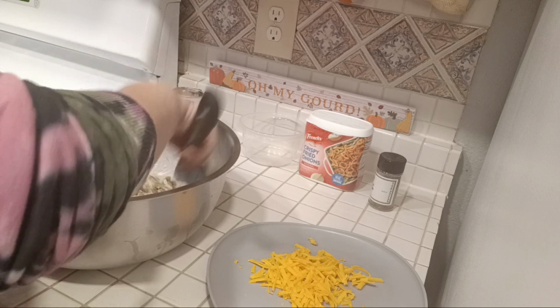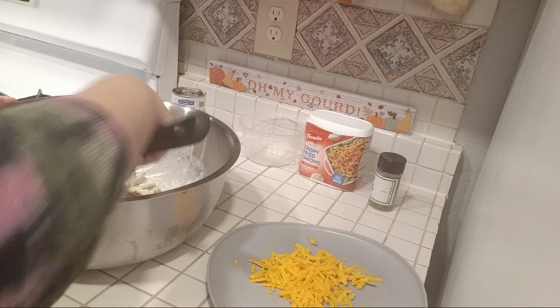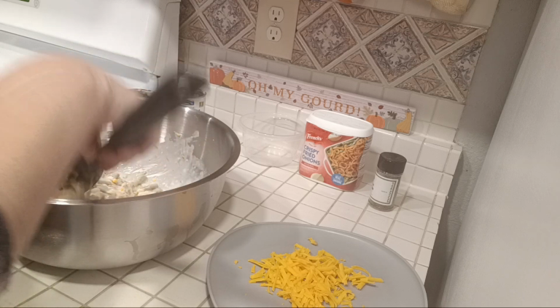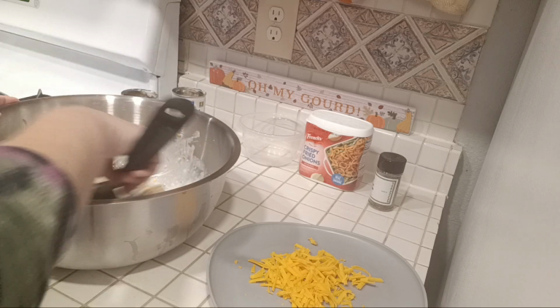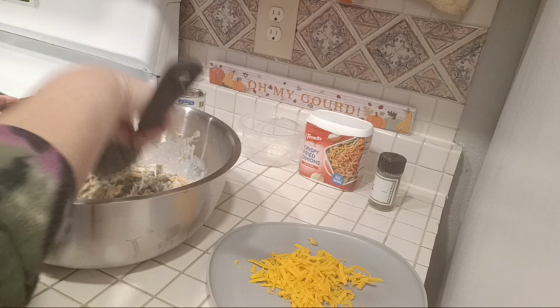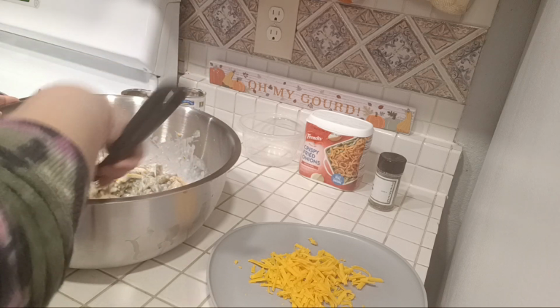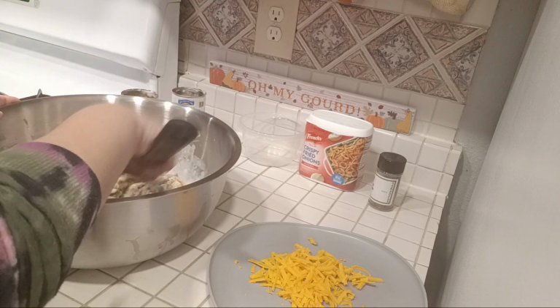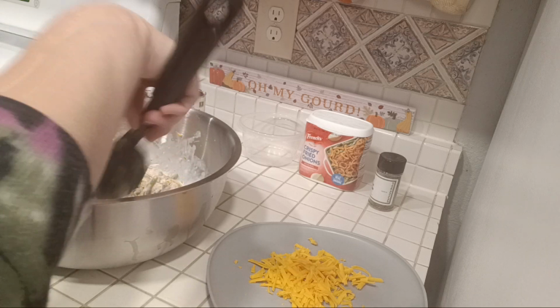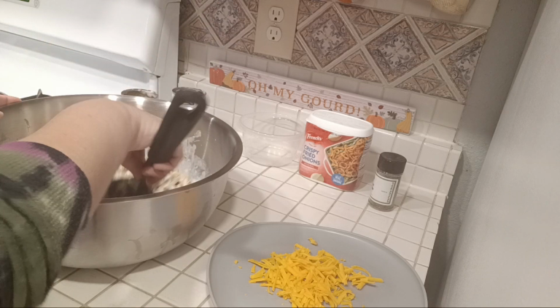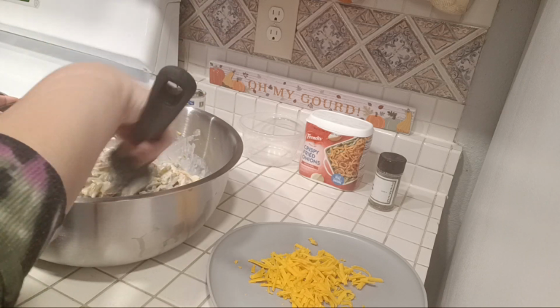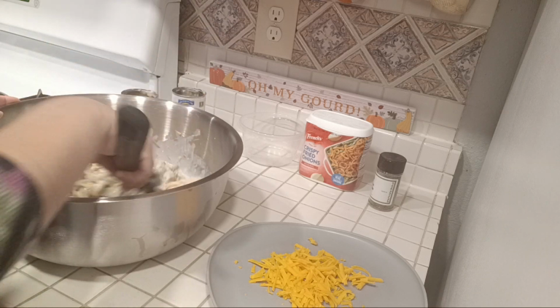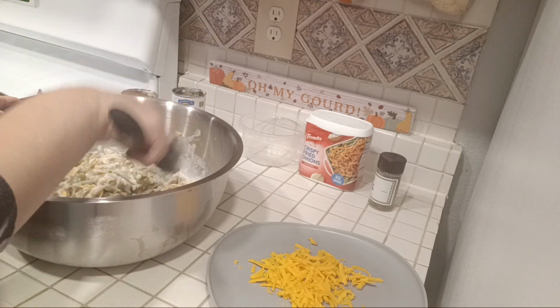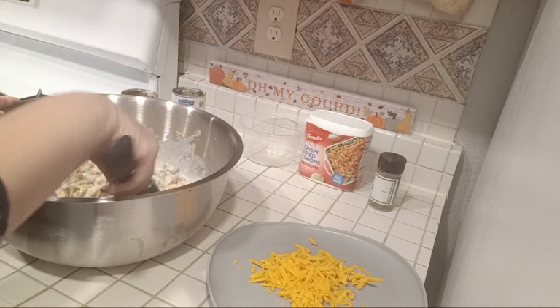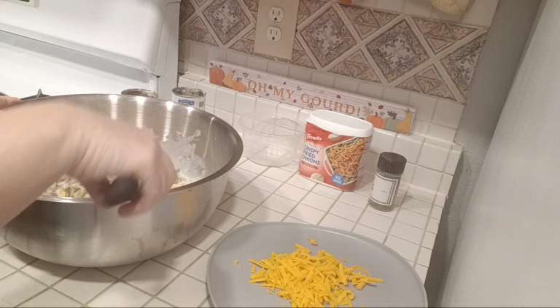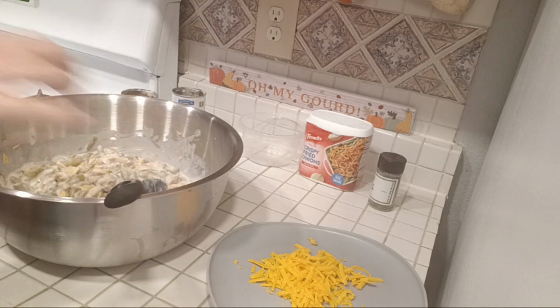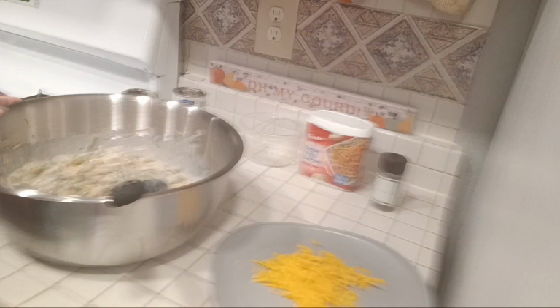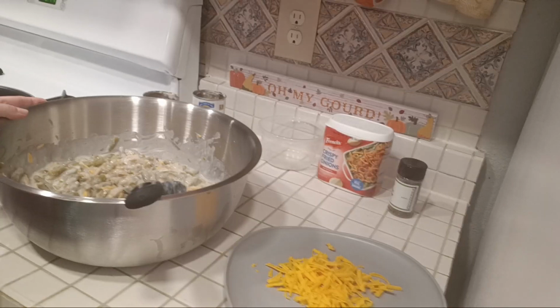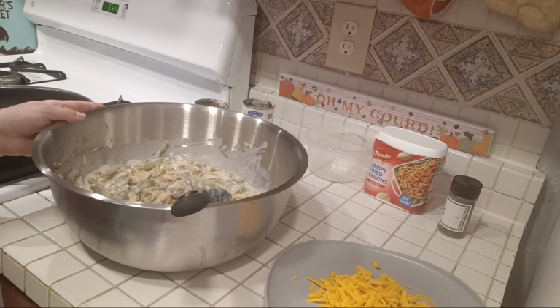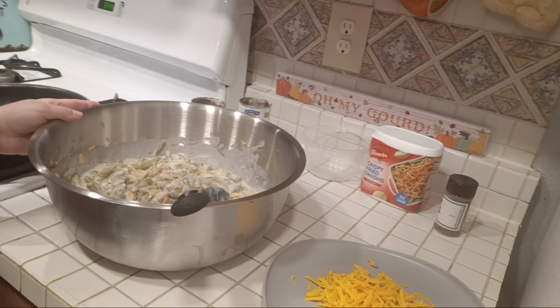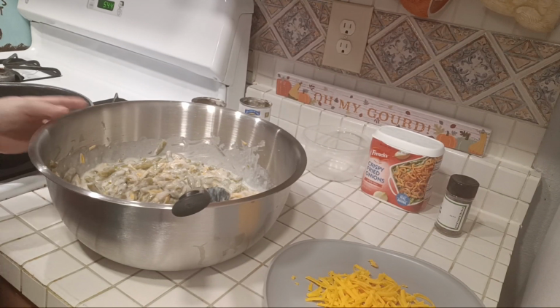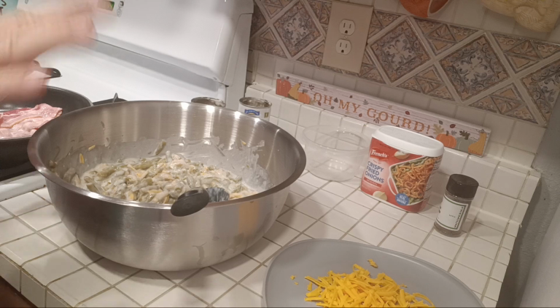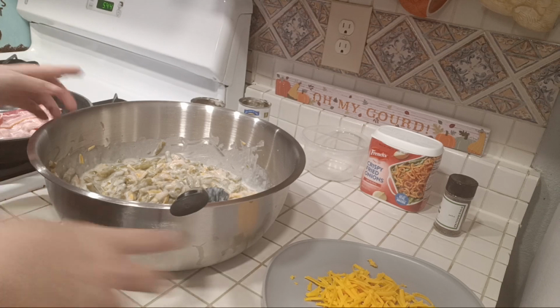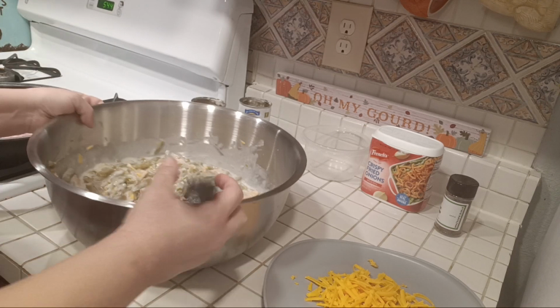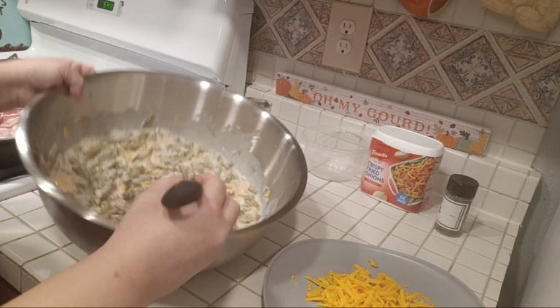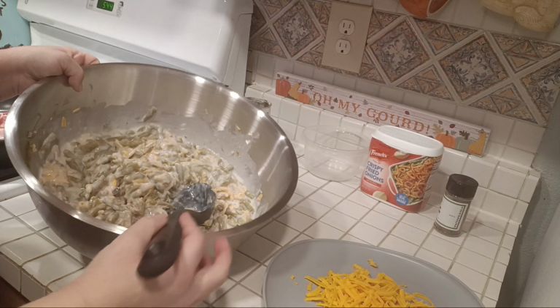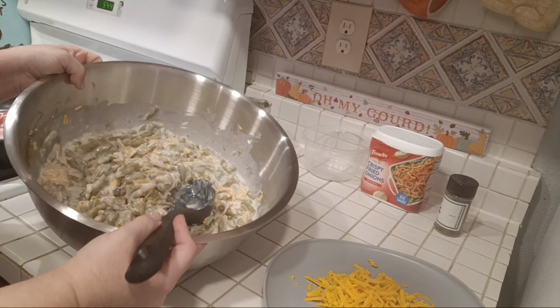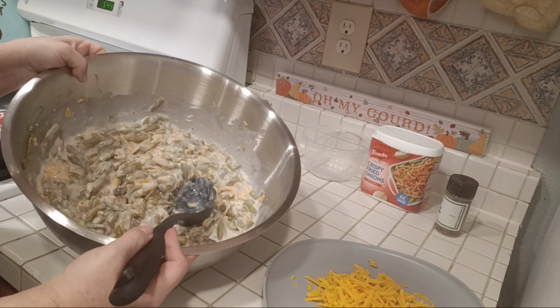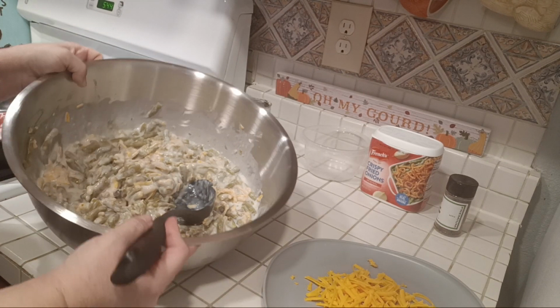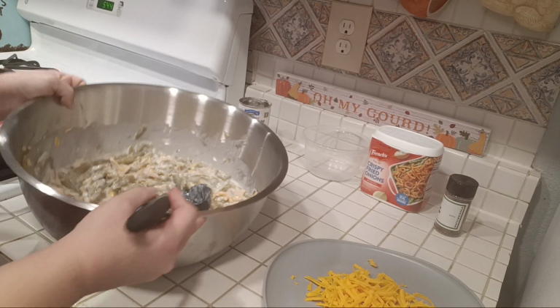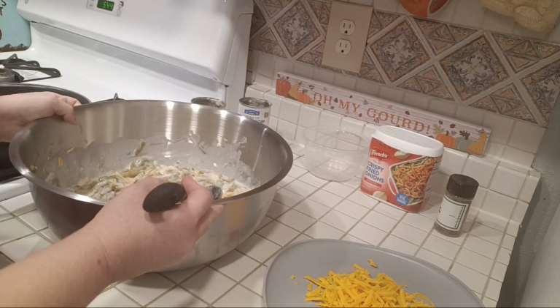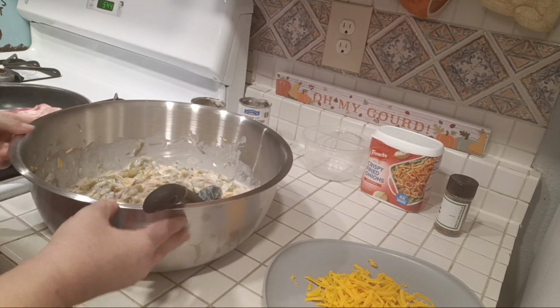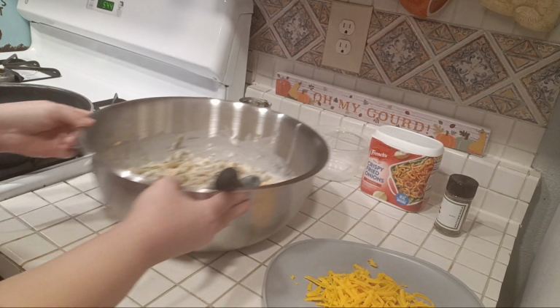I'm going to get done frying up this bacon, and when the bacon is done we're going to add some to the mixture.